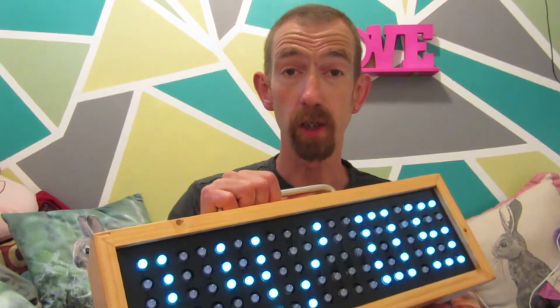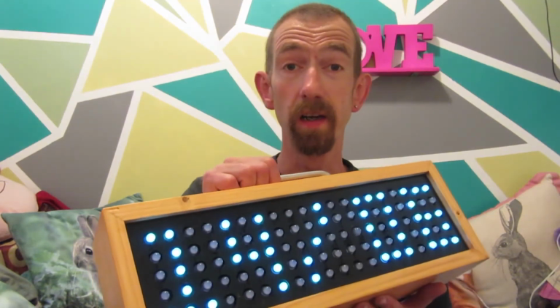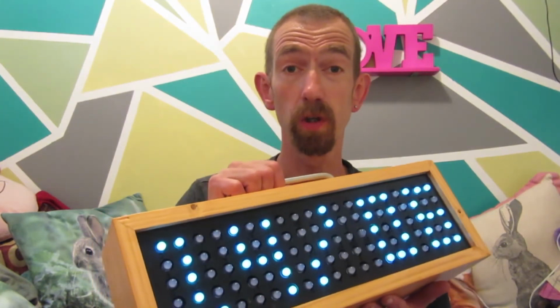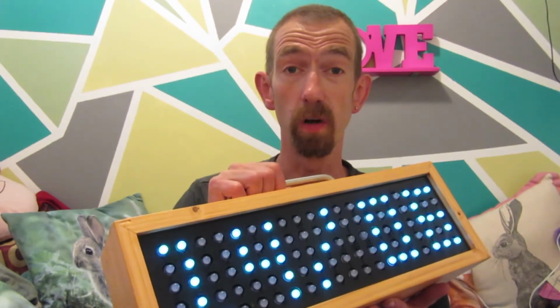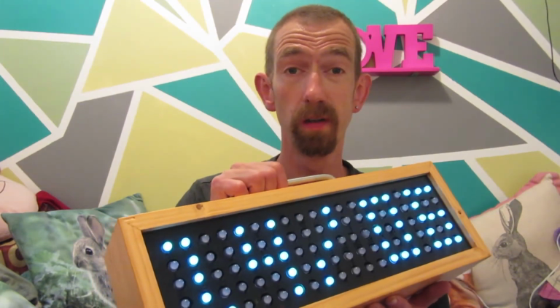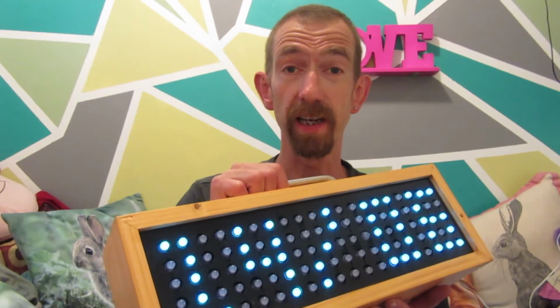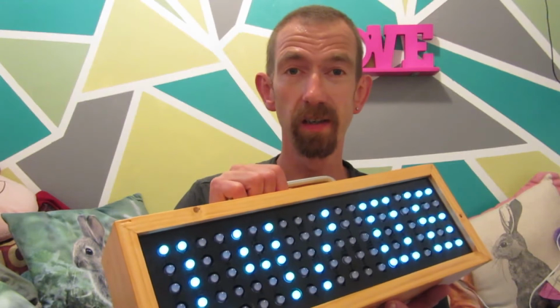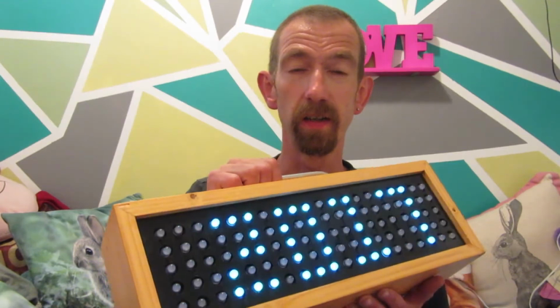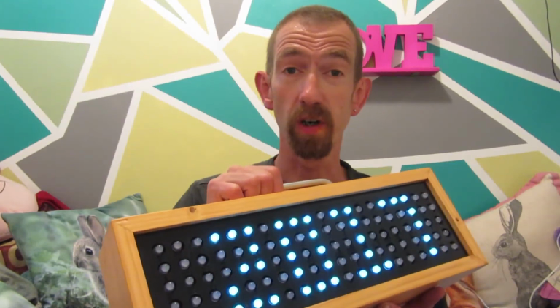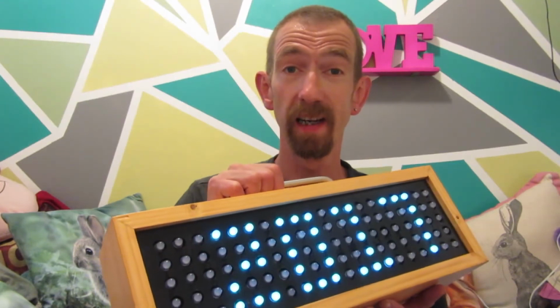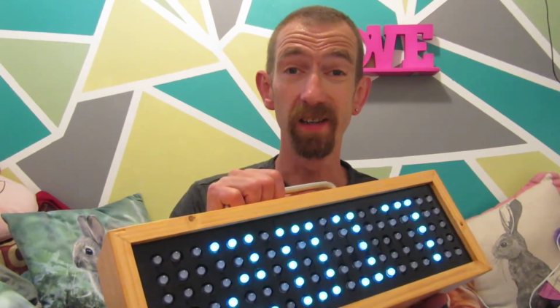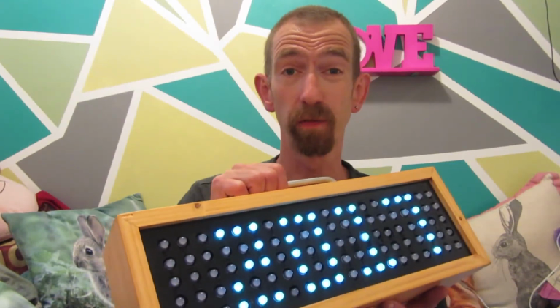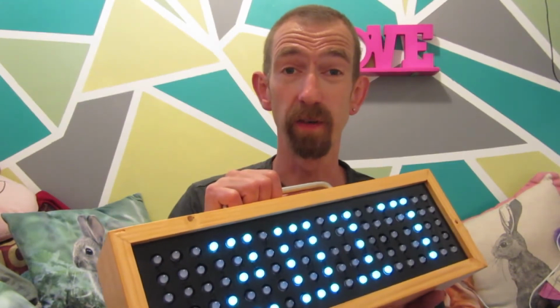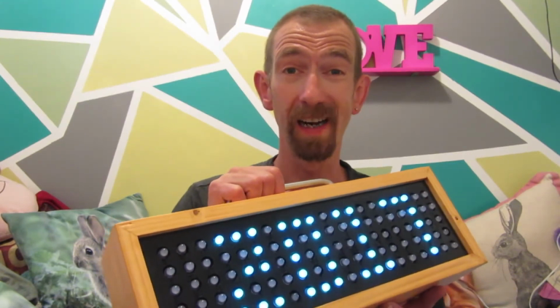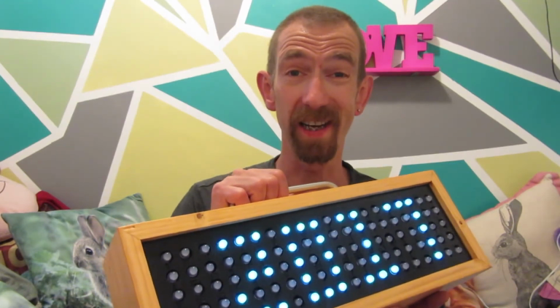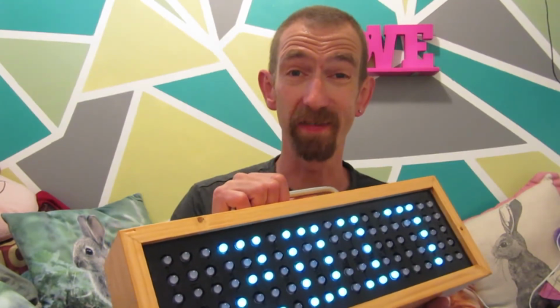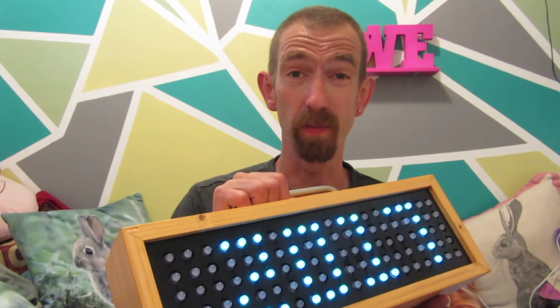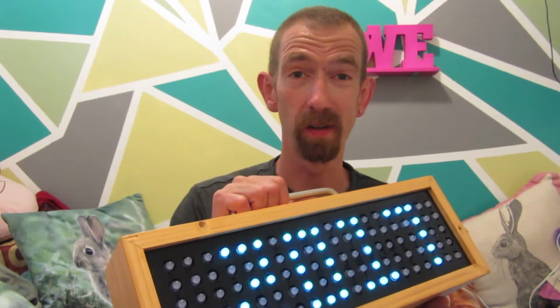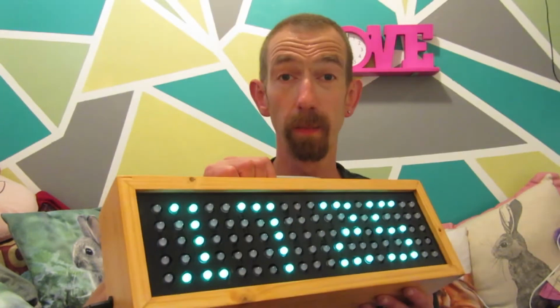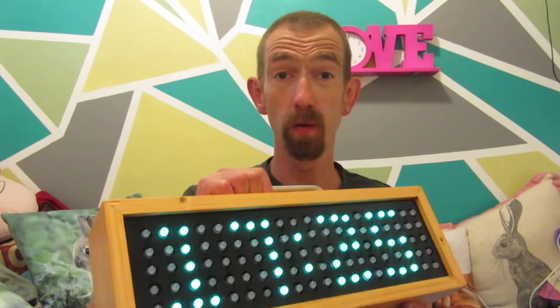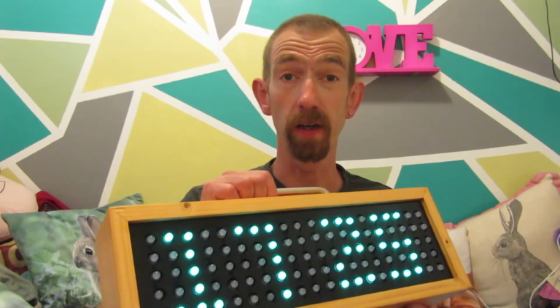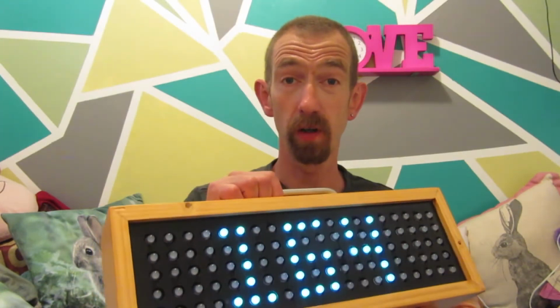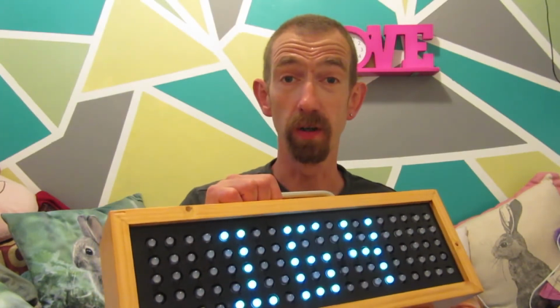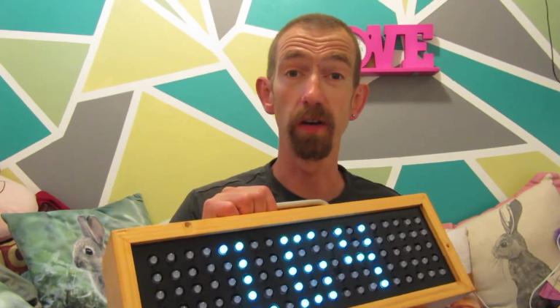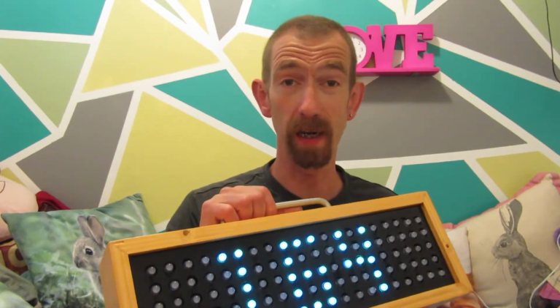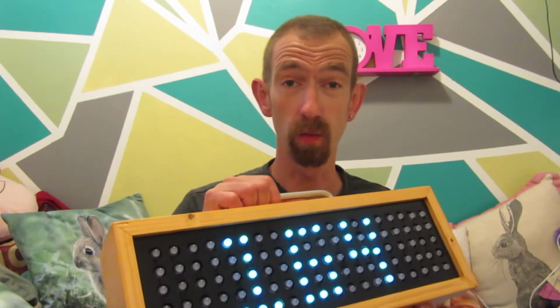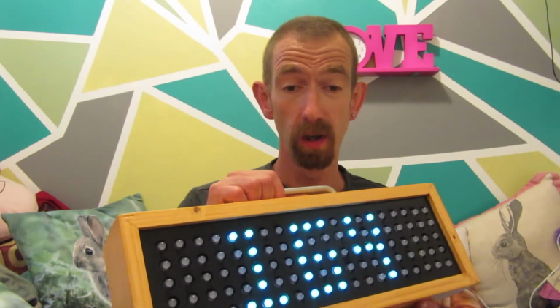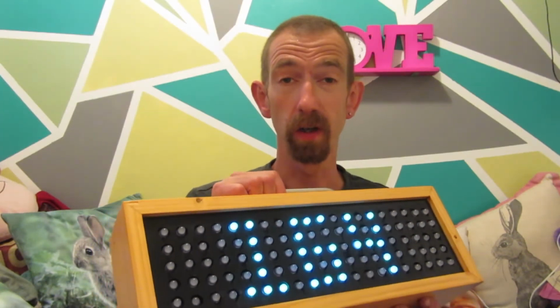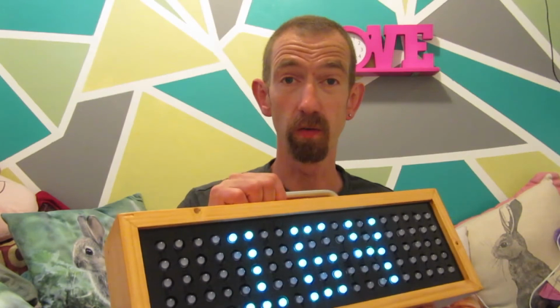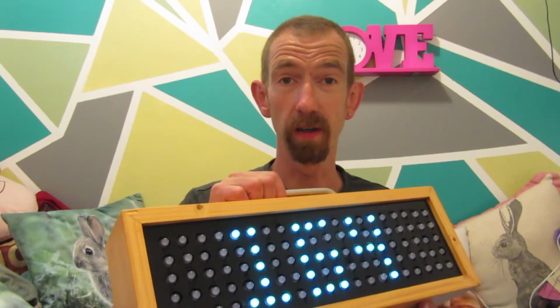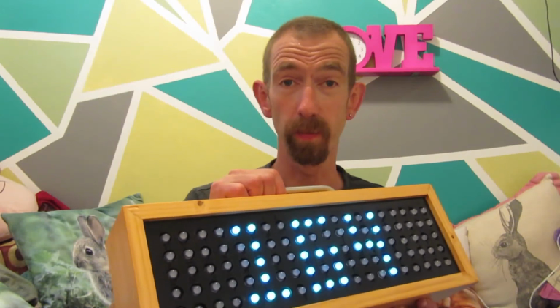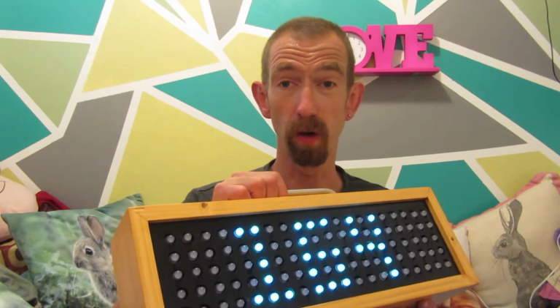The display can also show the date, the temperature, and just for a bit of fun, how many days are left till Christmas. I made the whole unit as simple as I could using only simple hand tools — a pistol drill and a few other bits and bobs.